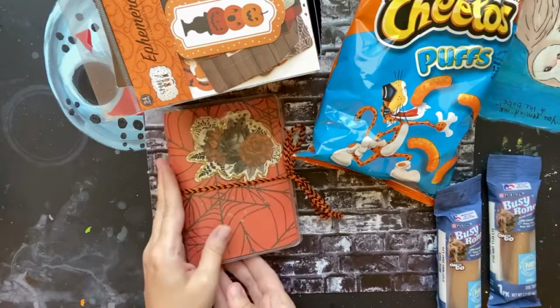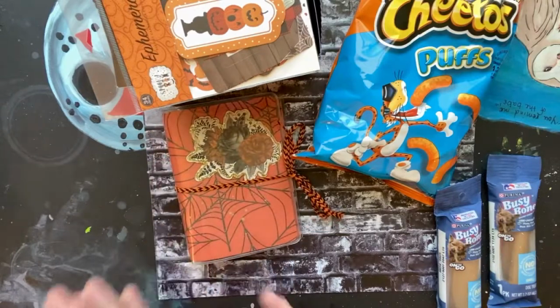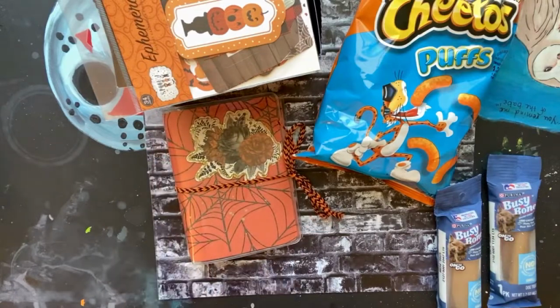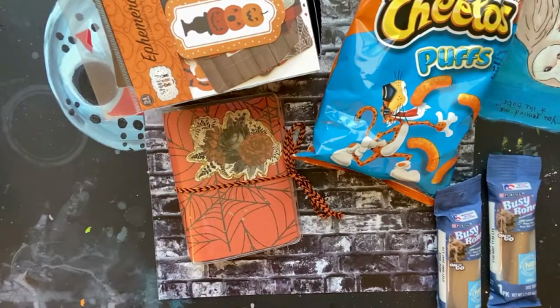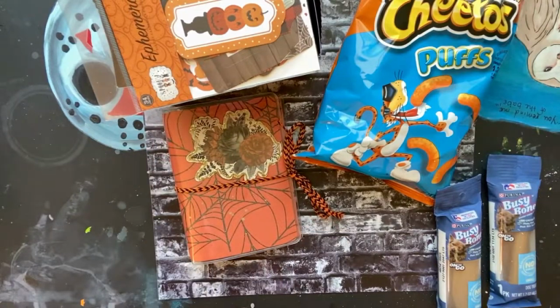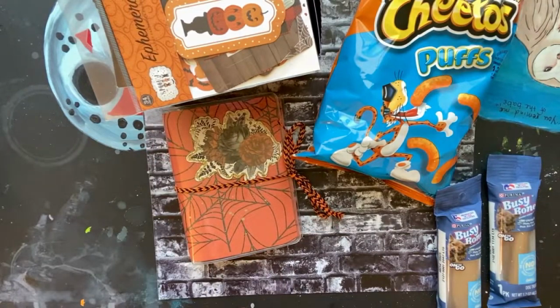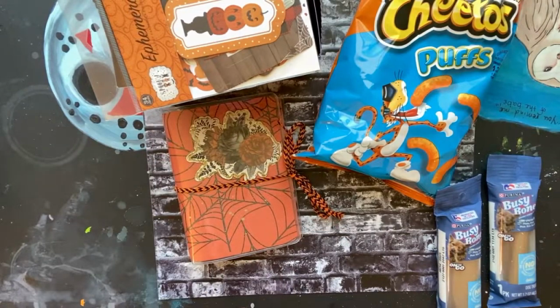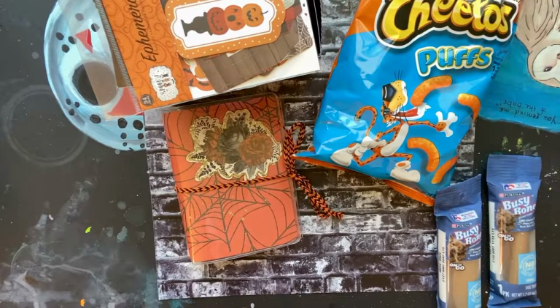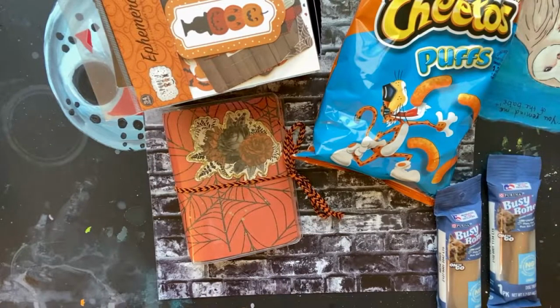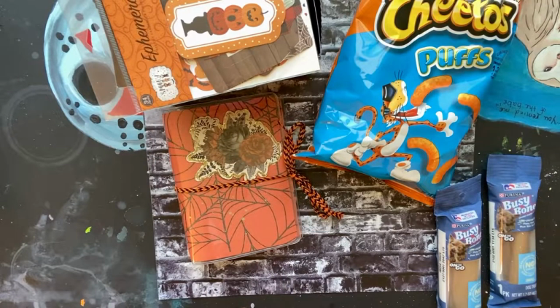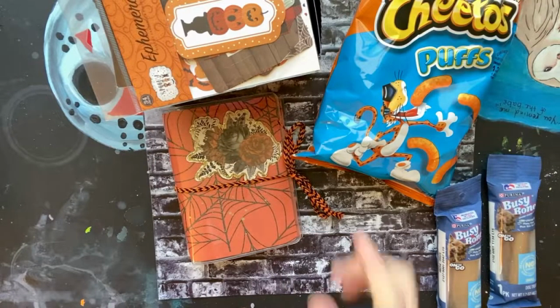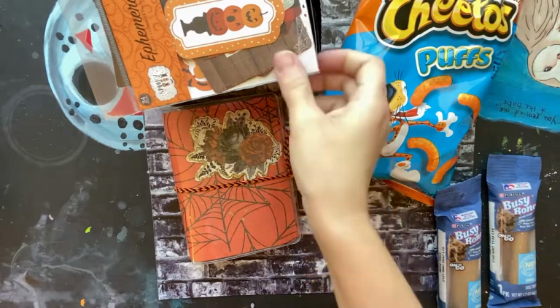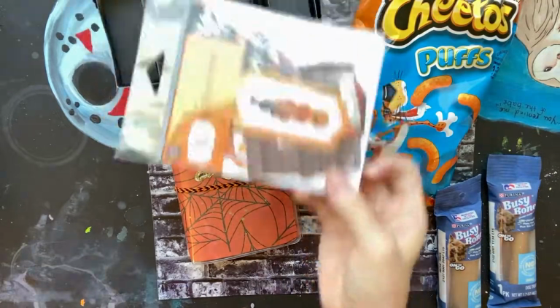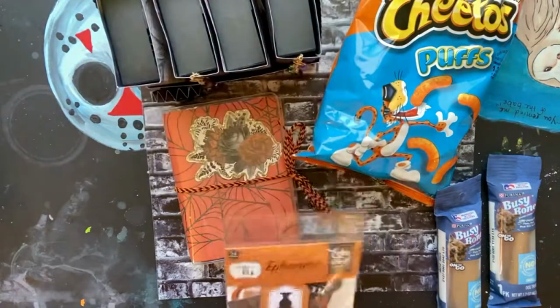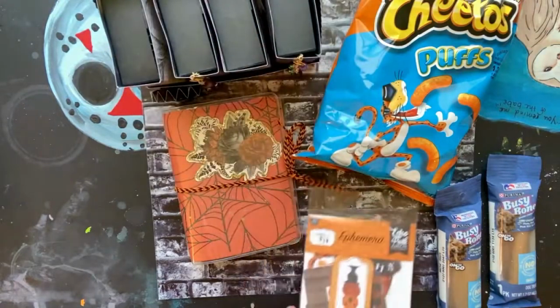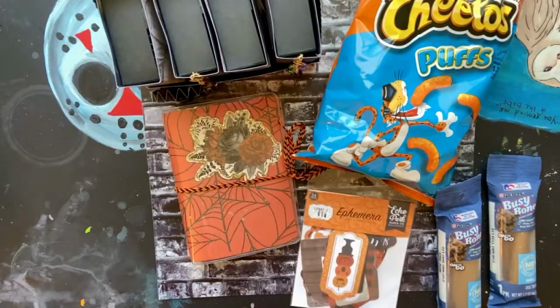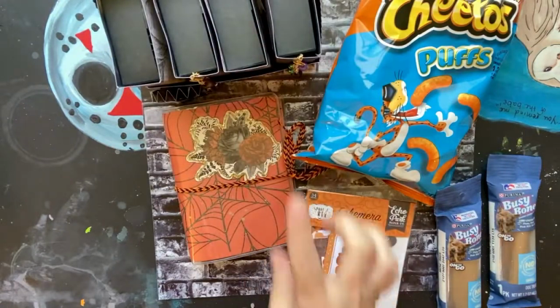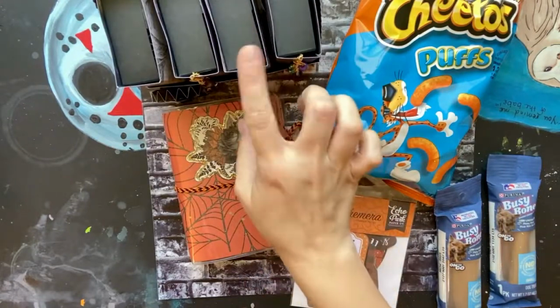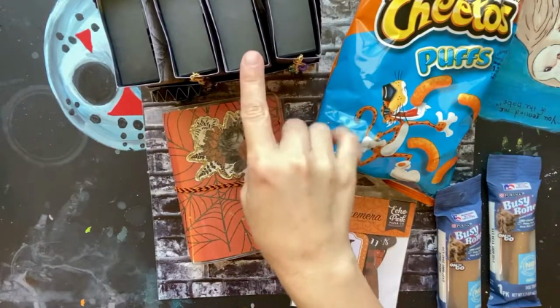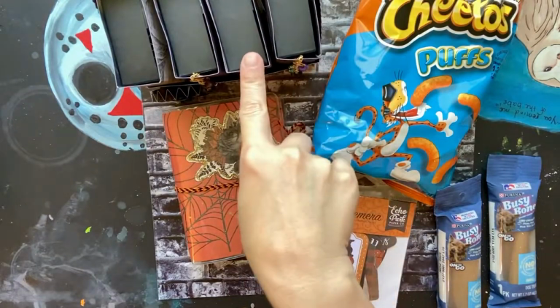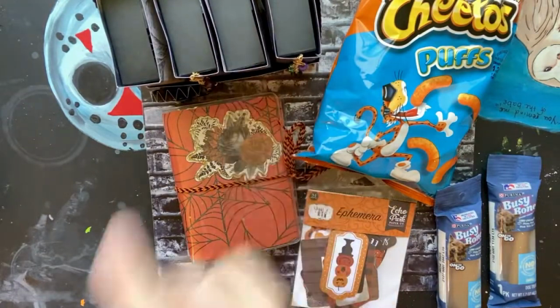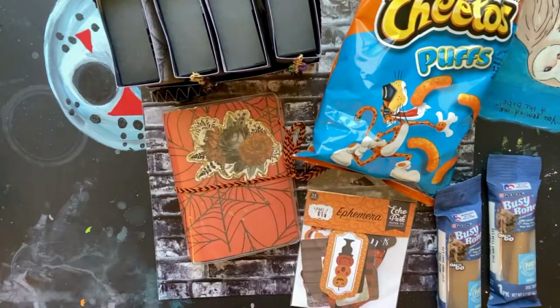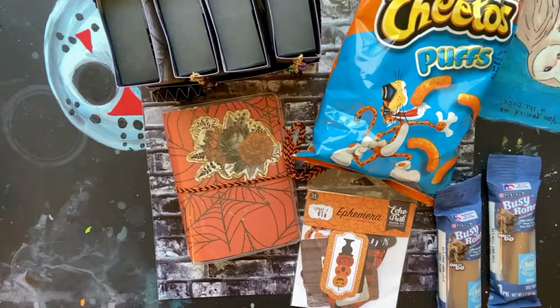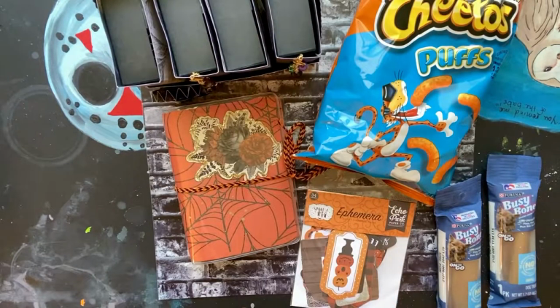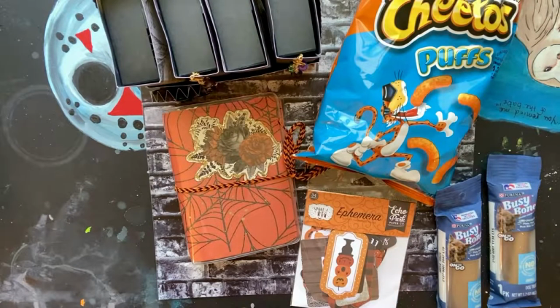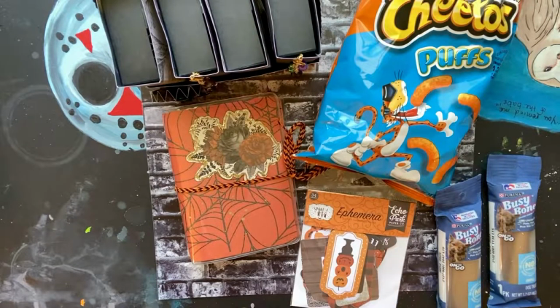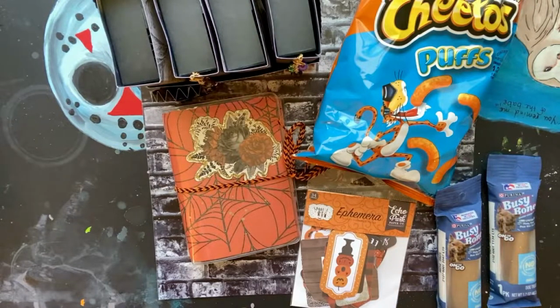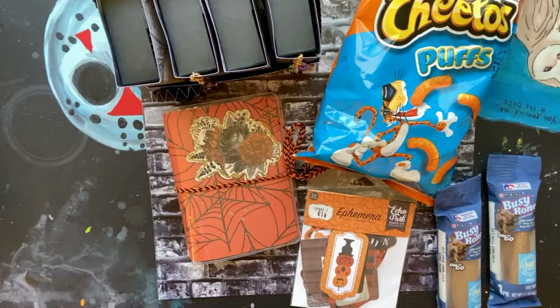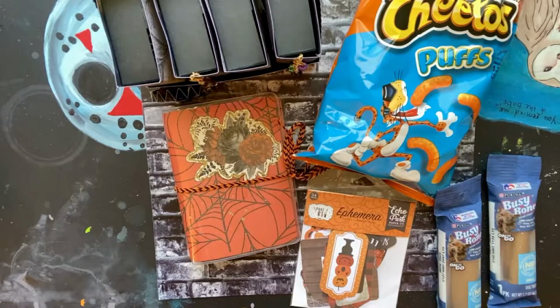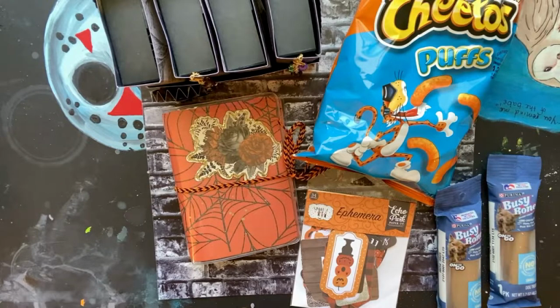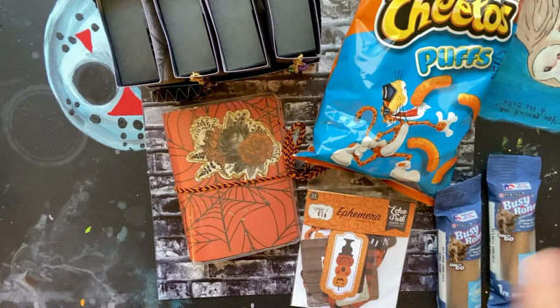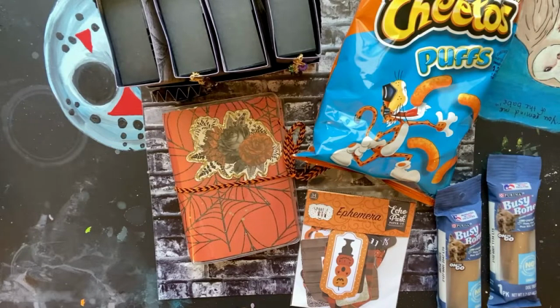So that is my swap for her. Like I said, I will link the tutorial for this down below, so be sure to check that out and I will catch you guys later — bye for now!